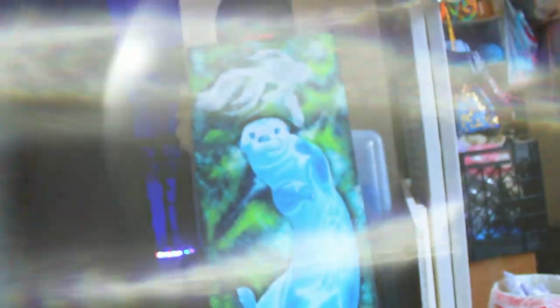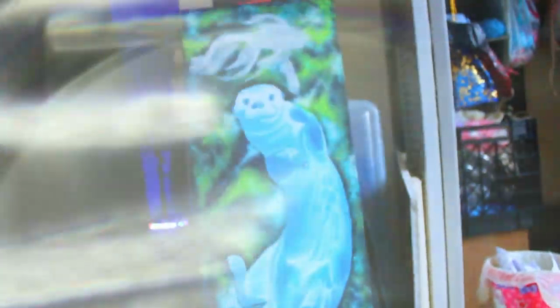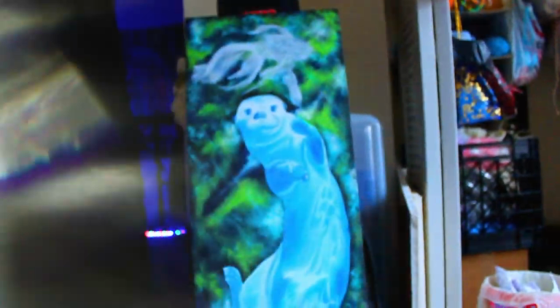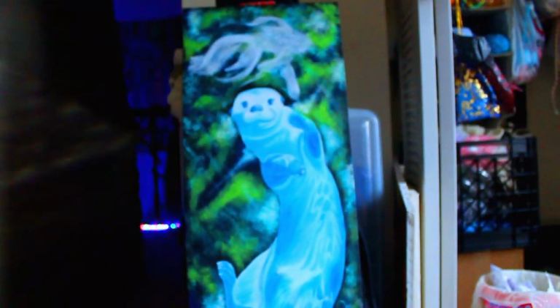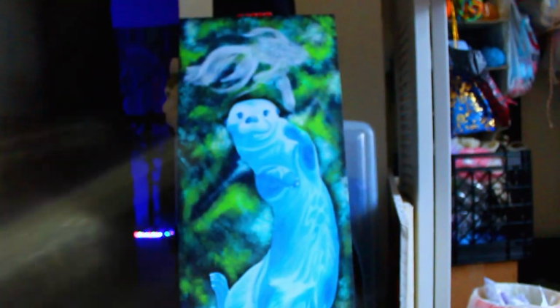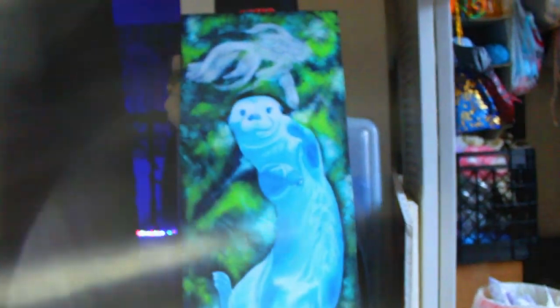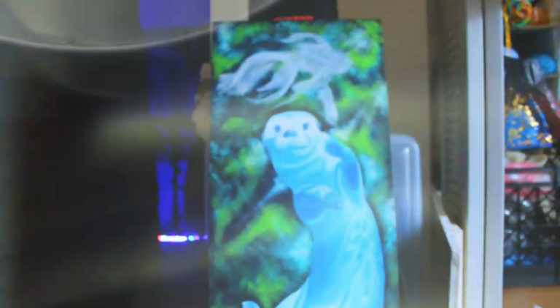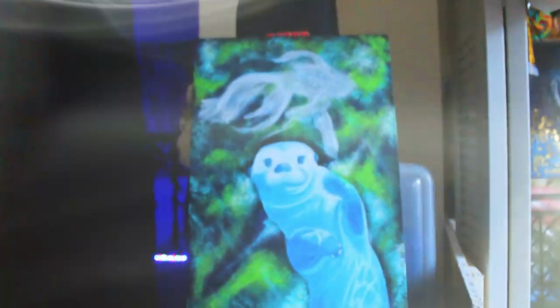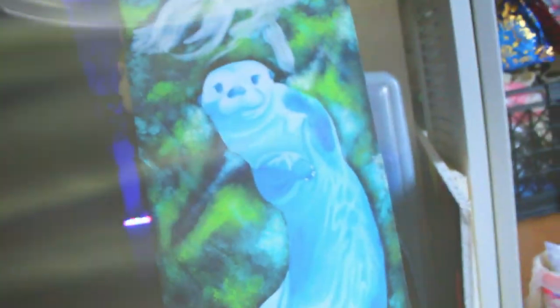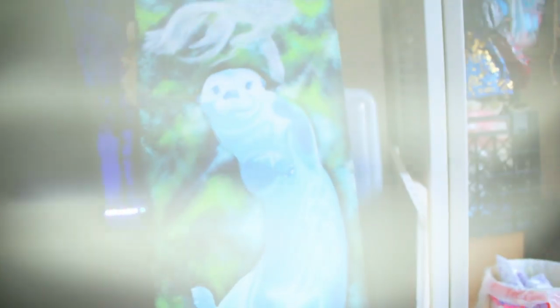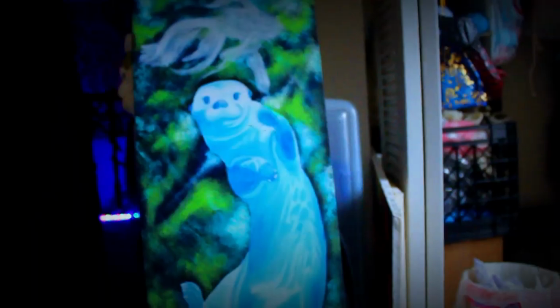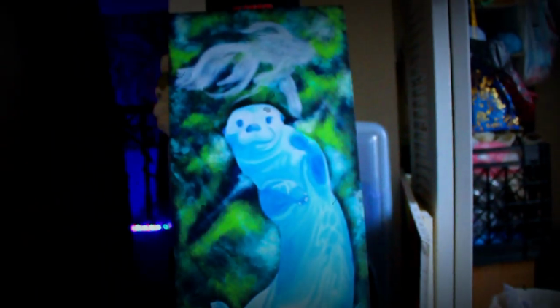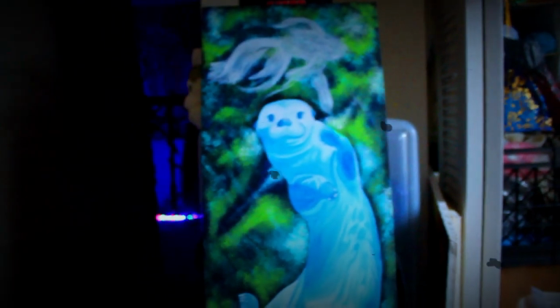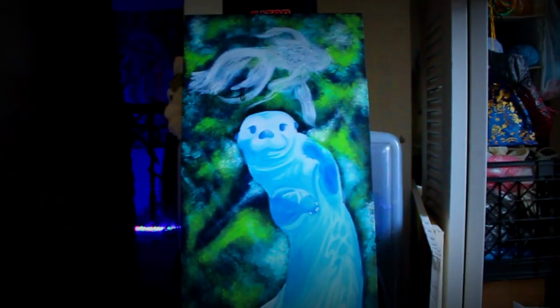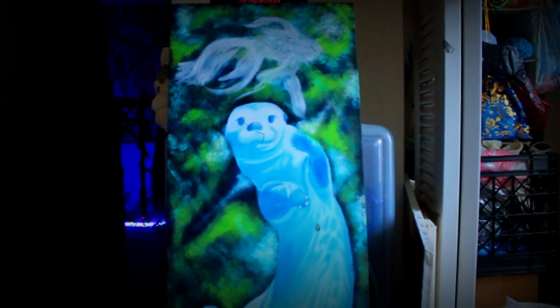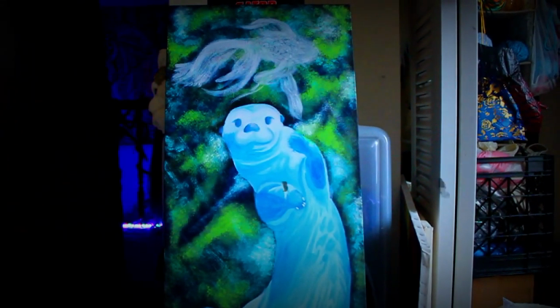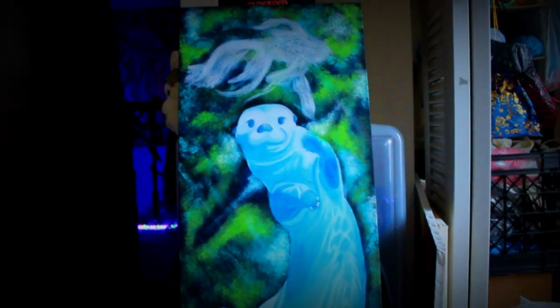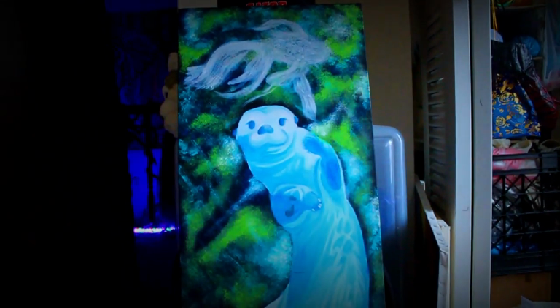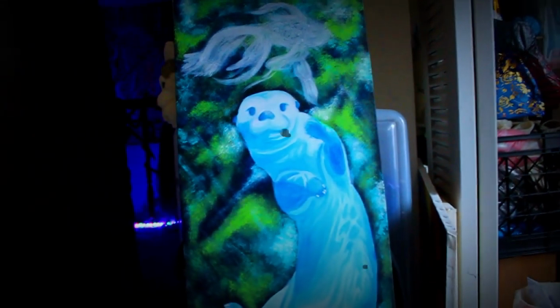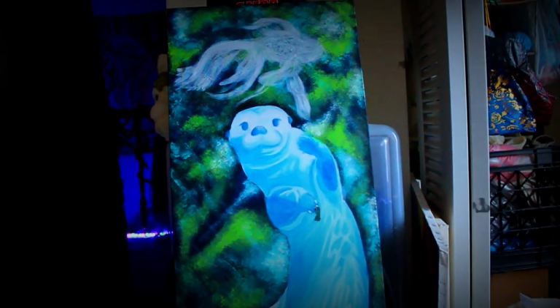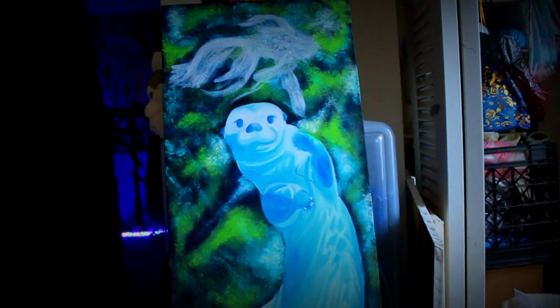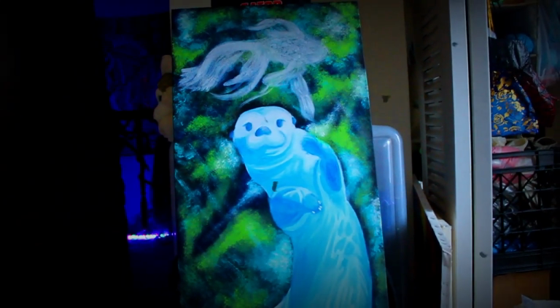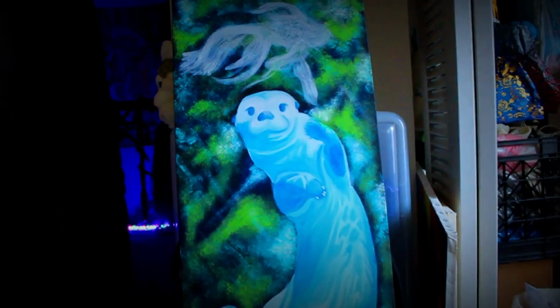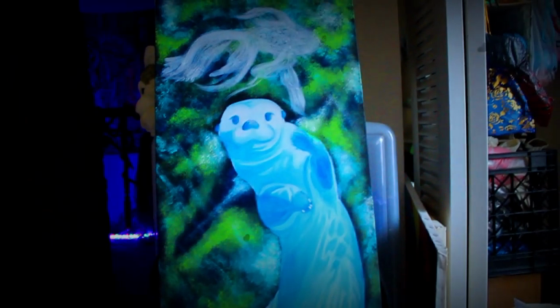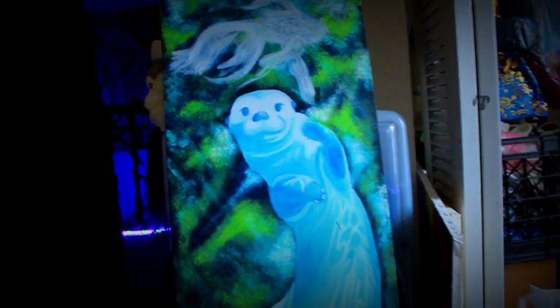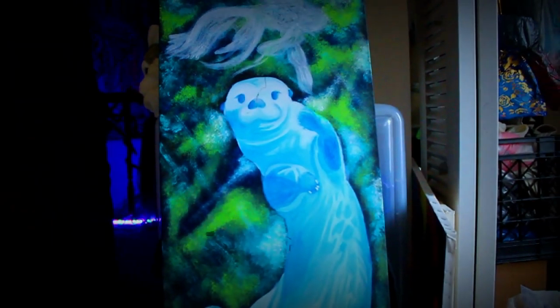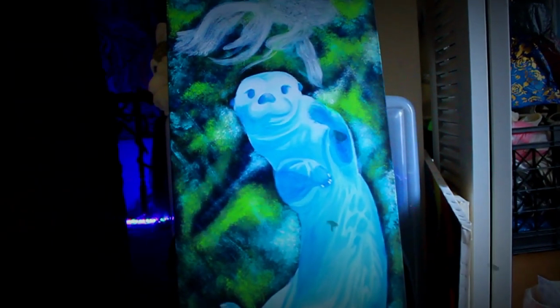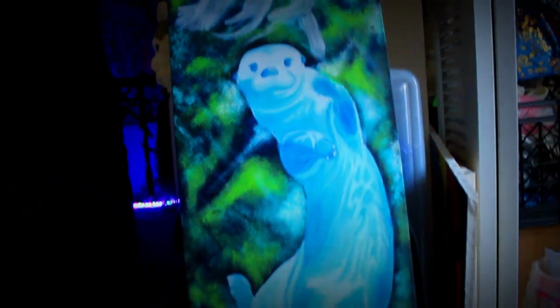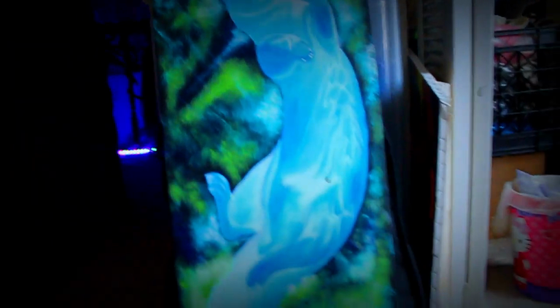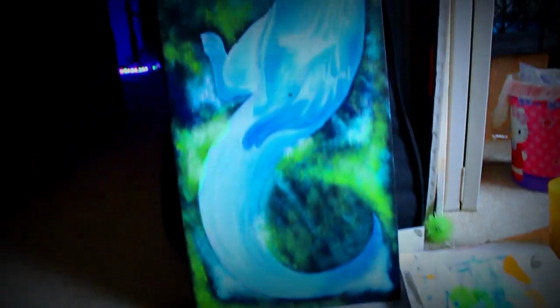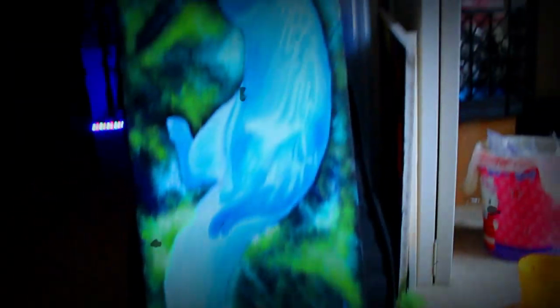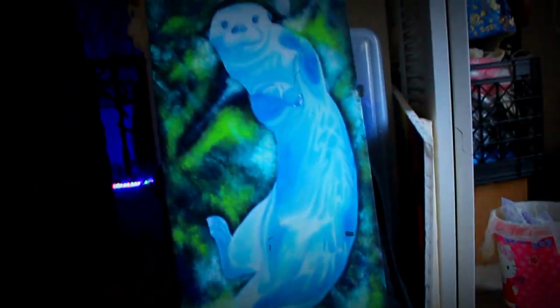Hey guys. So this is my latest painting I'm working on. It is a birthday present for Devon because his spirit animal is a river otter. So that's what I'm going for here.